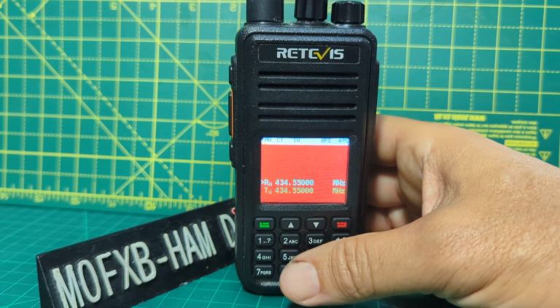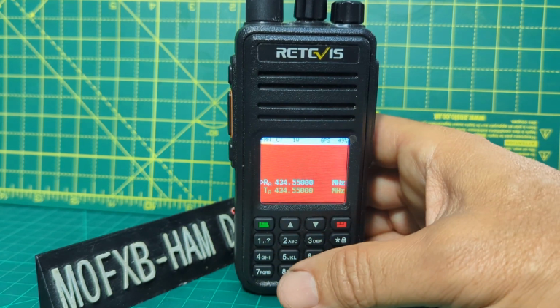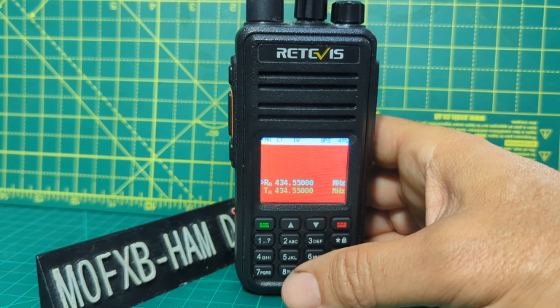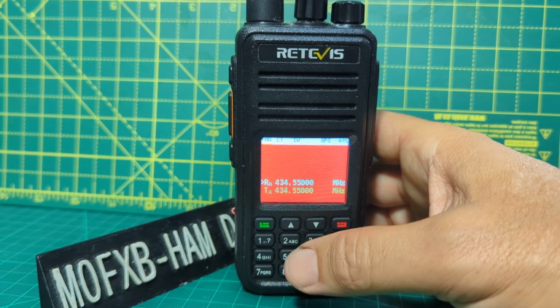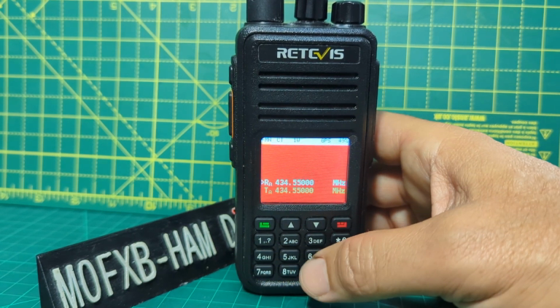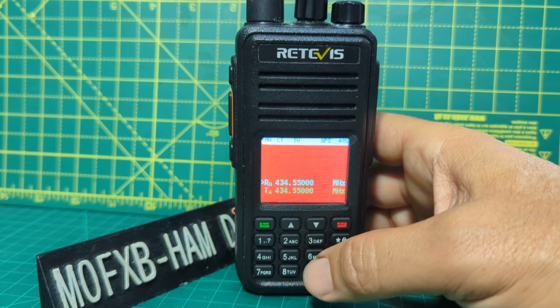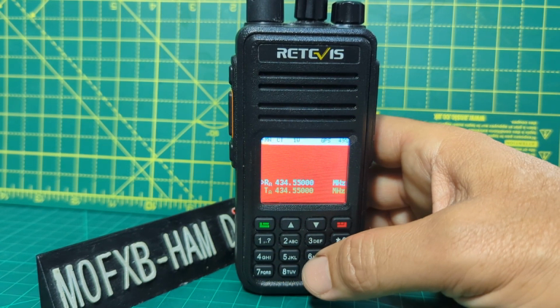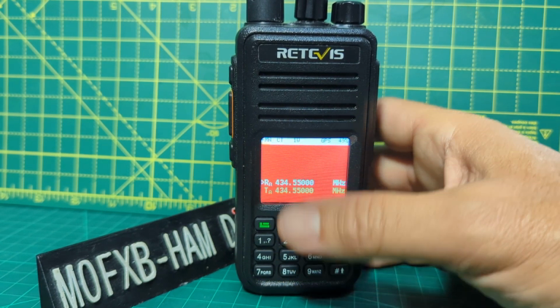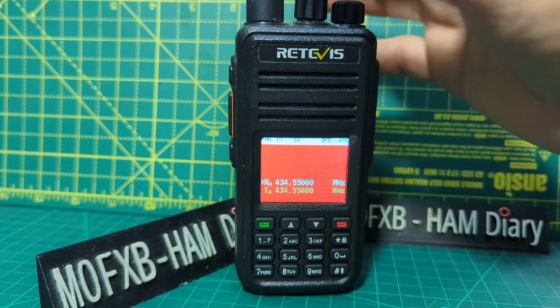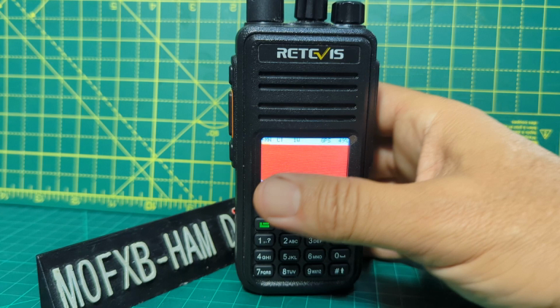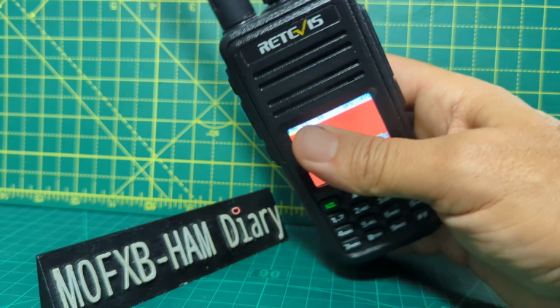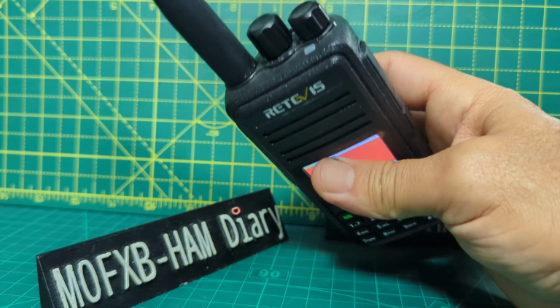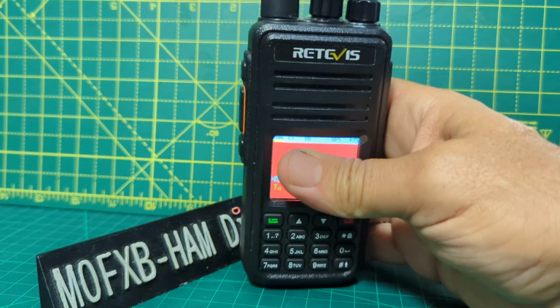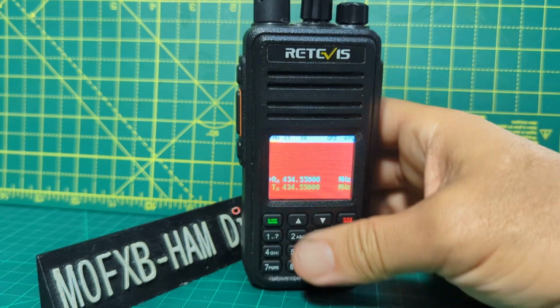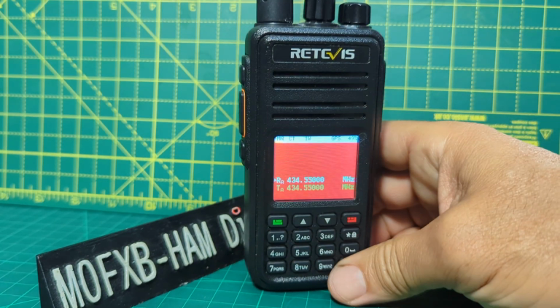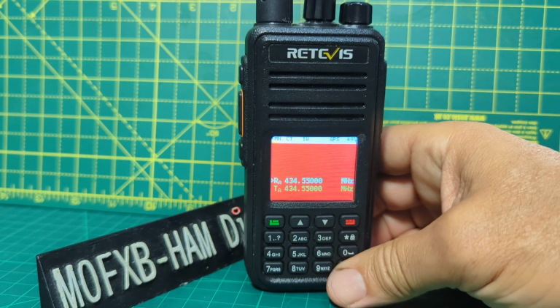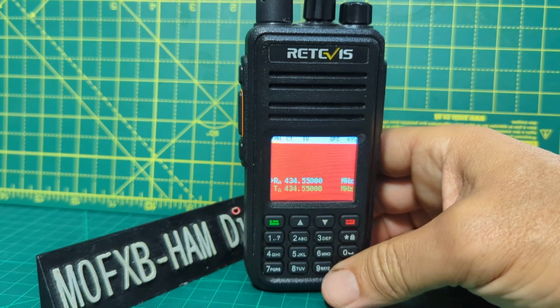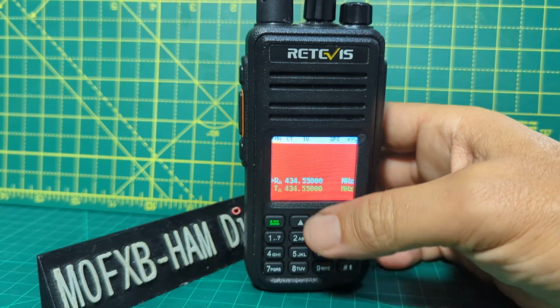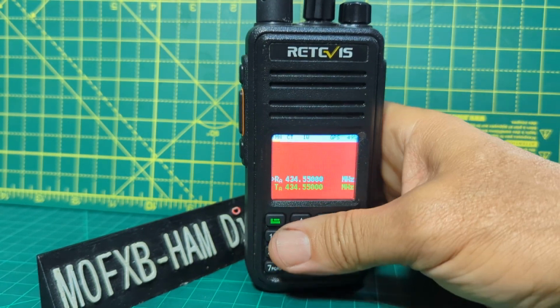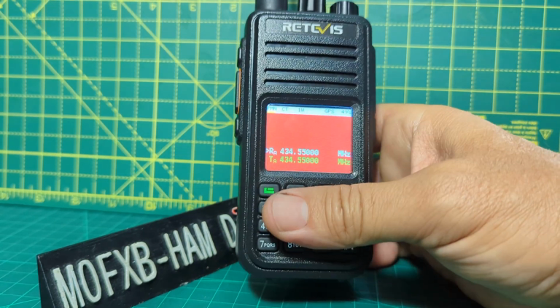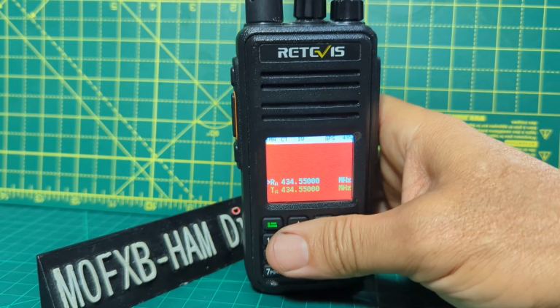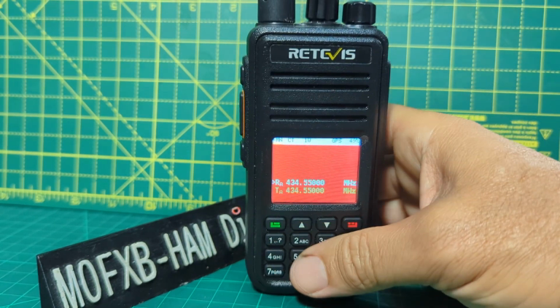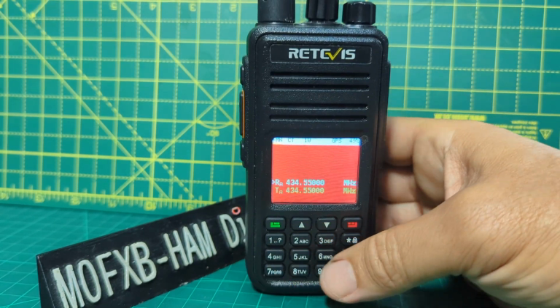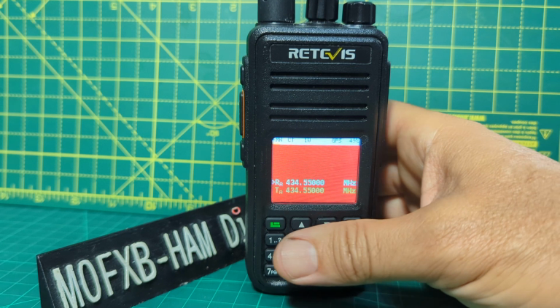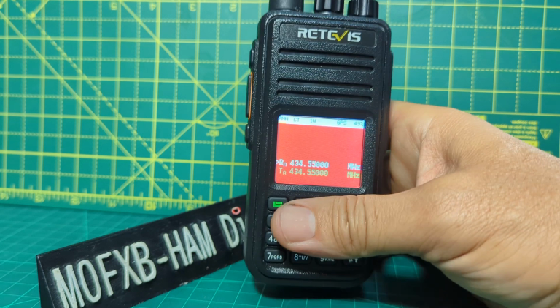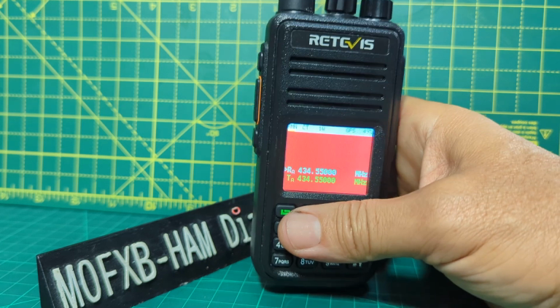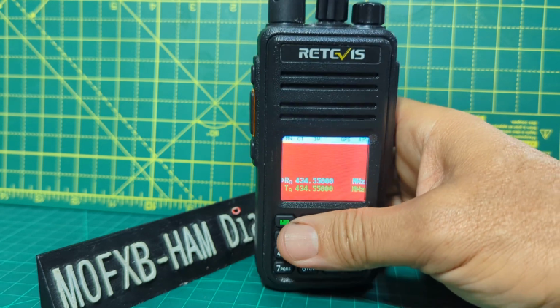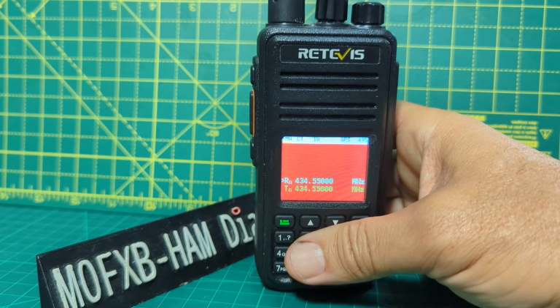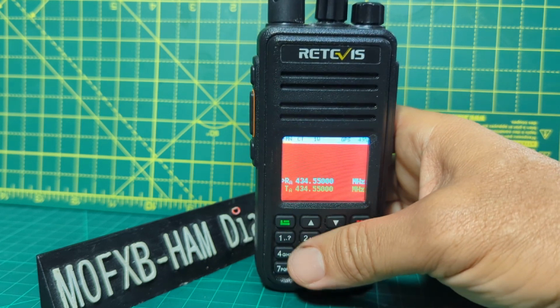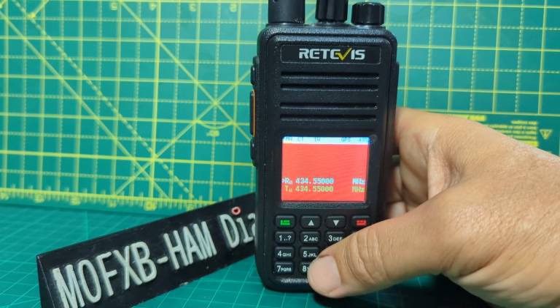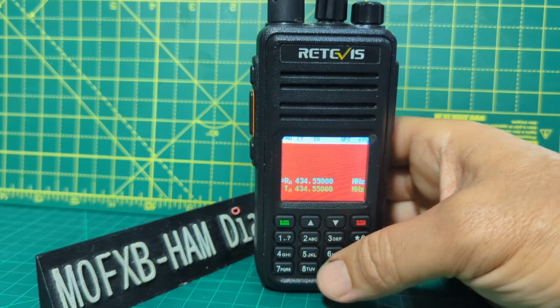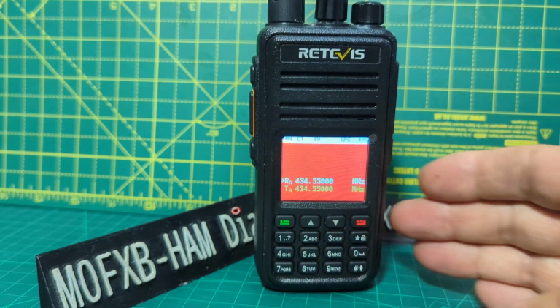You connect this to your PC and you can quickly update the satellite information, and it will work out the one nearest to you. The antenna is obviously important. It's only five watts, but it is a satellite transceiver — pretty remarkable when you look at it.